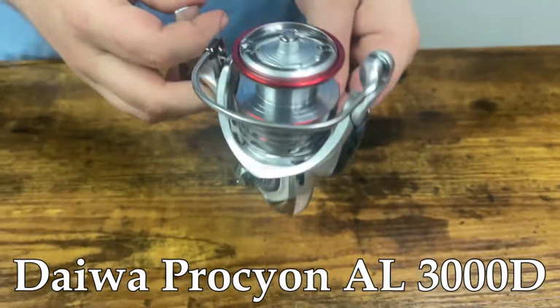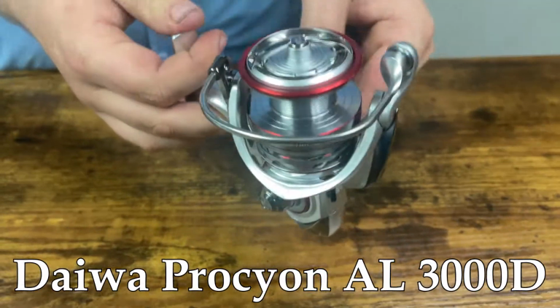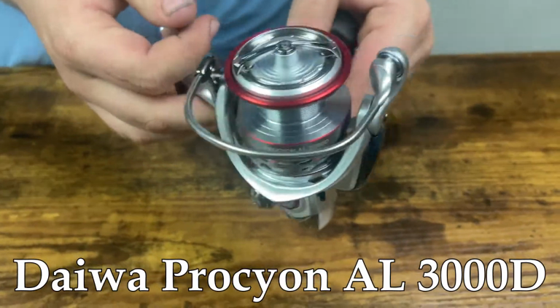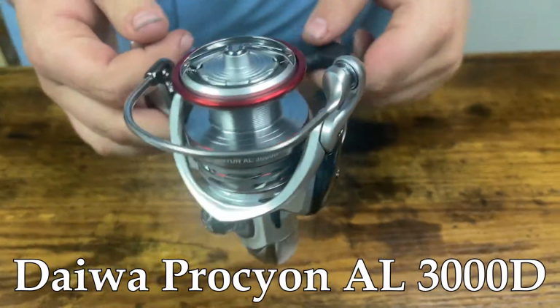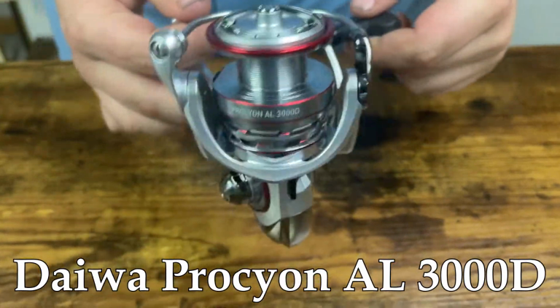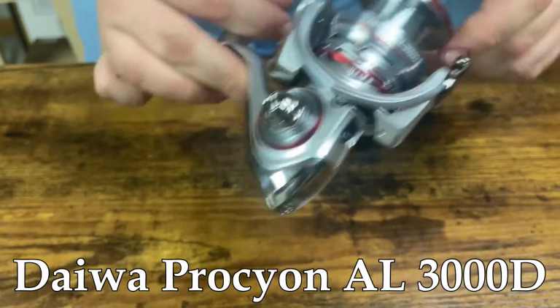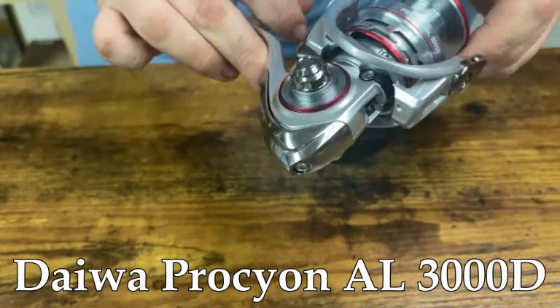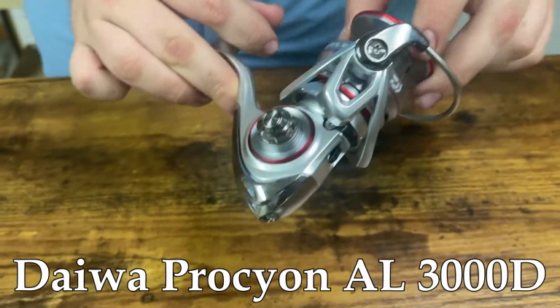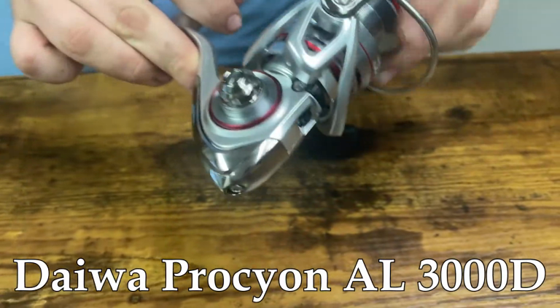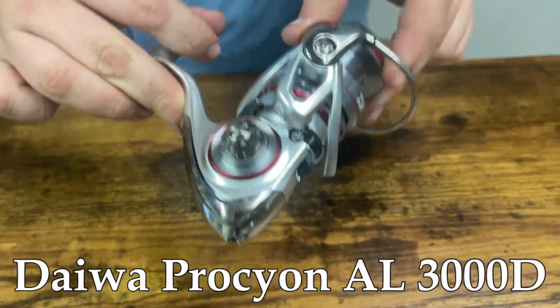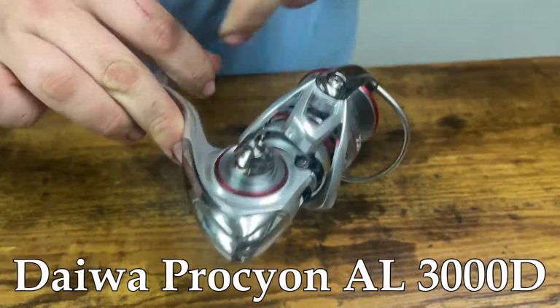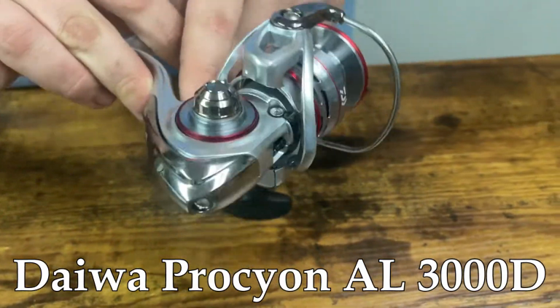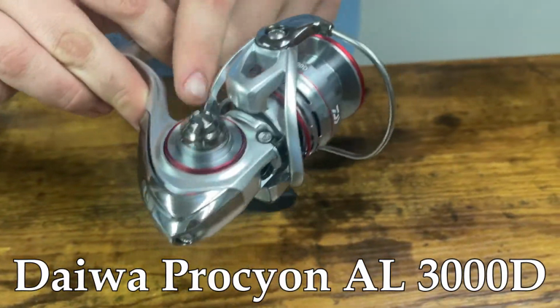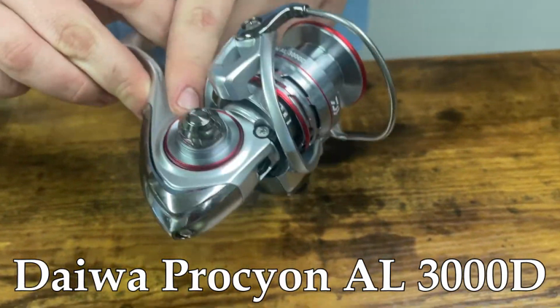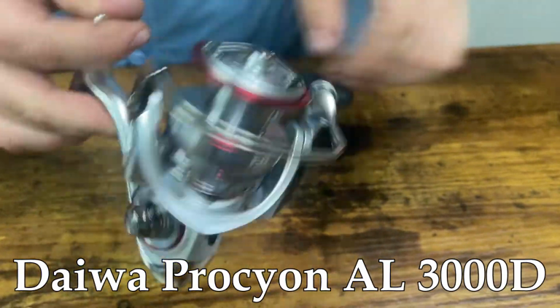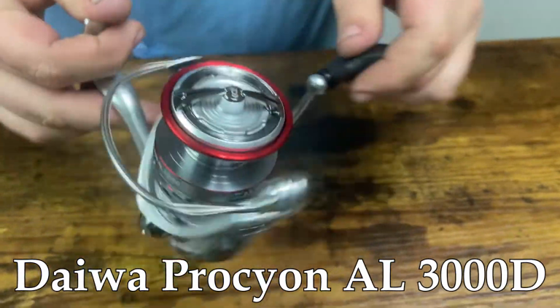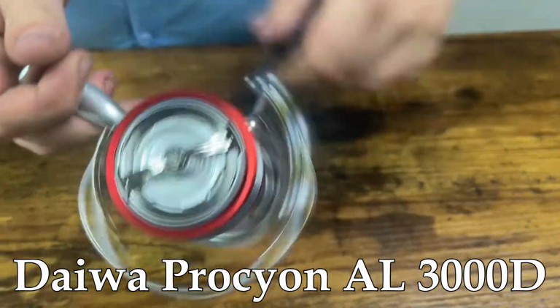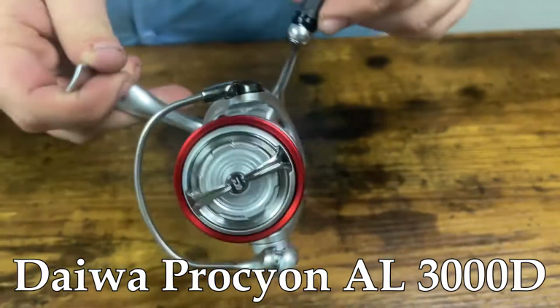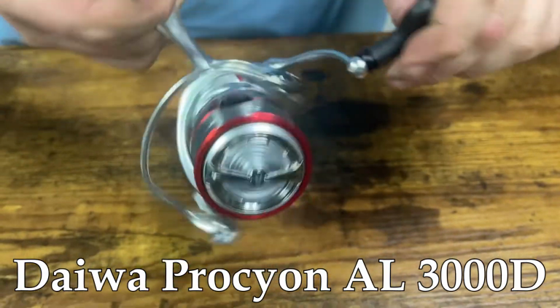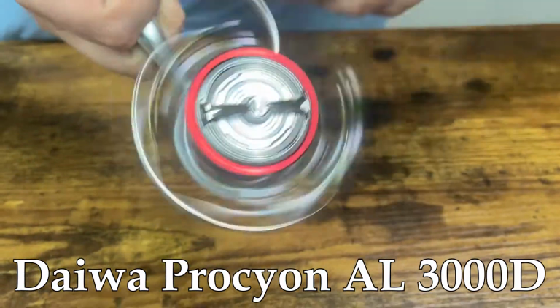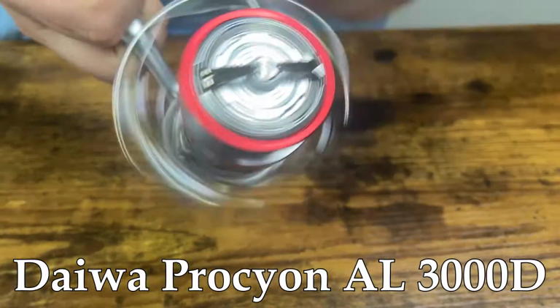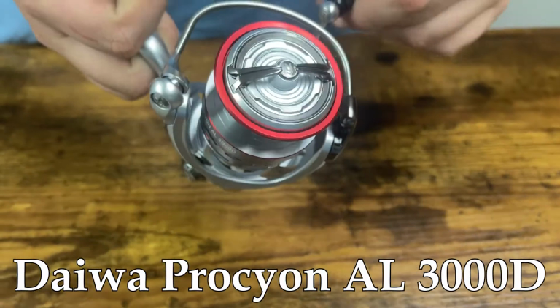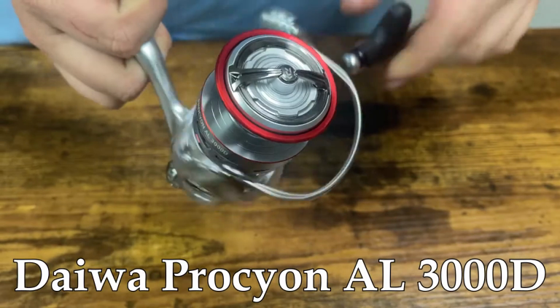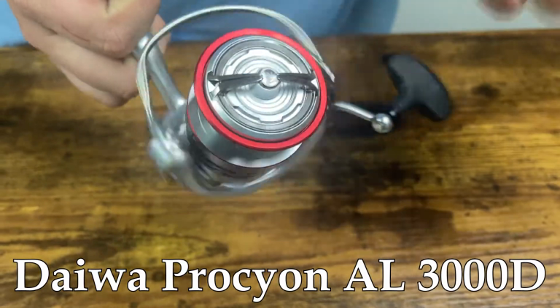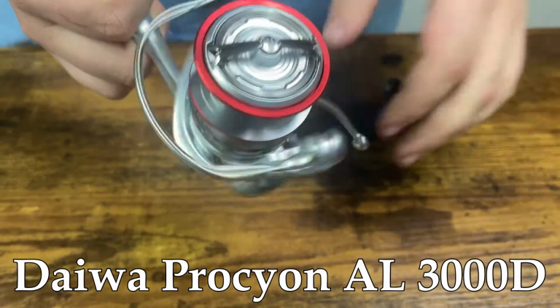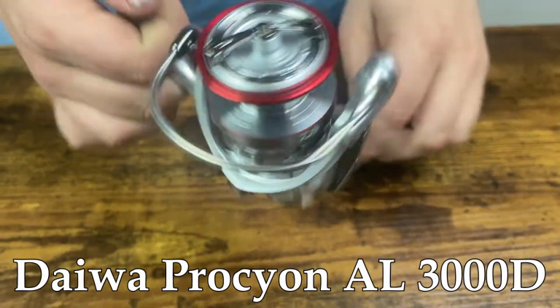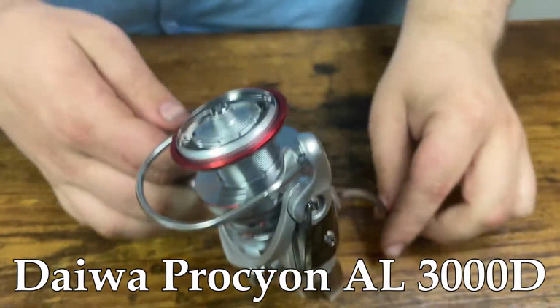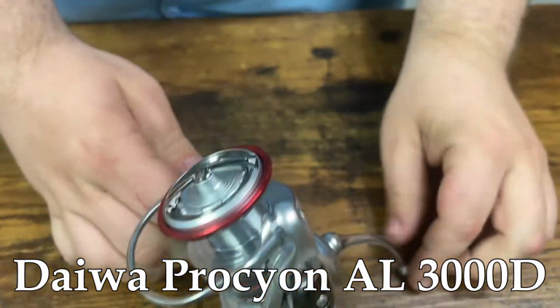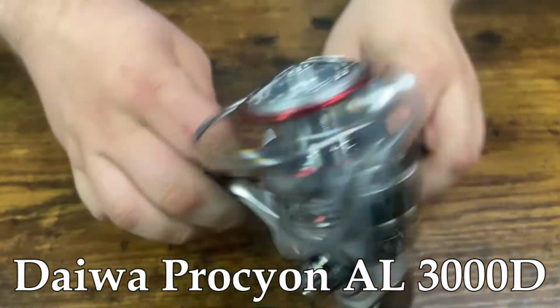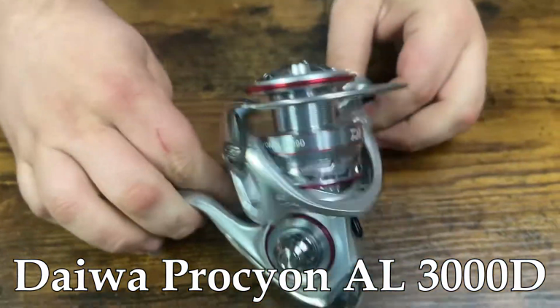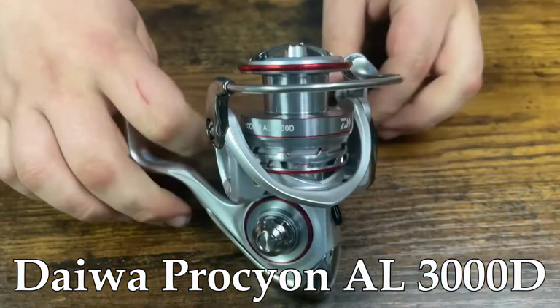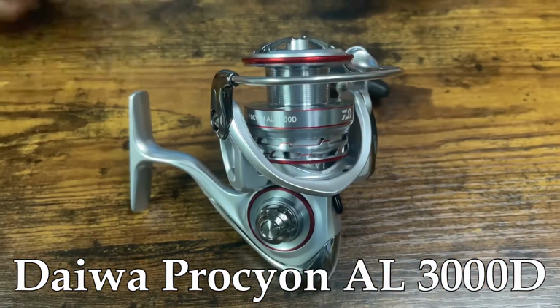This features Daiwa's Digi-gear system, which is their machine cut gears. Just a phenomenally smooth little reel. It has six bearings in there. Come on by and check it out.